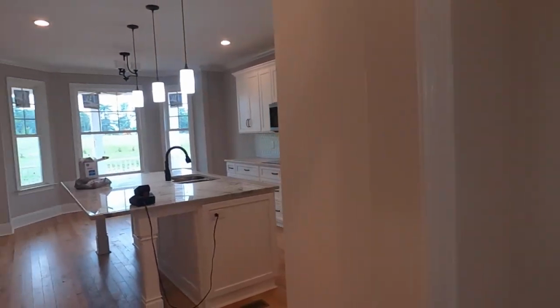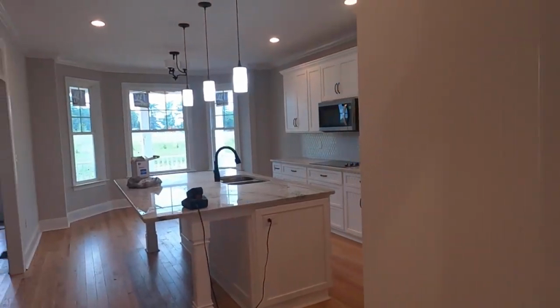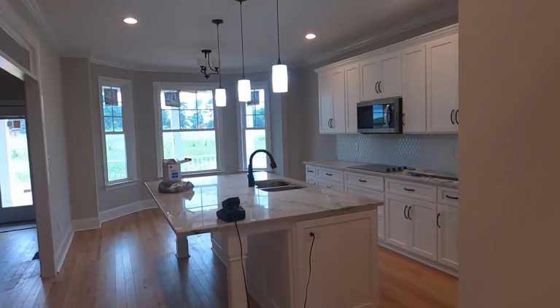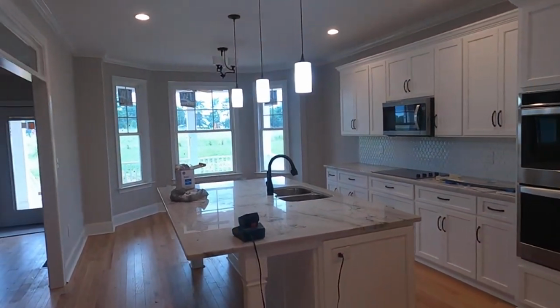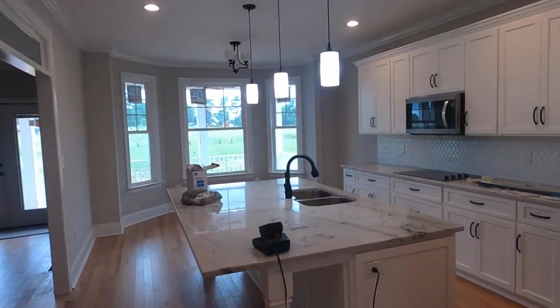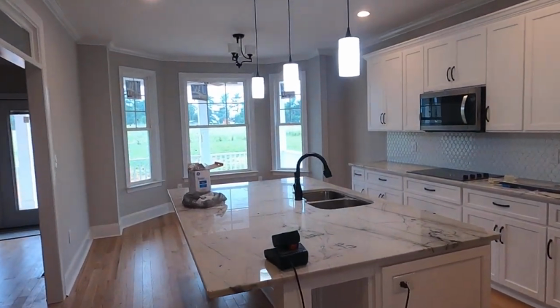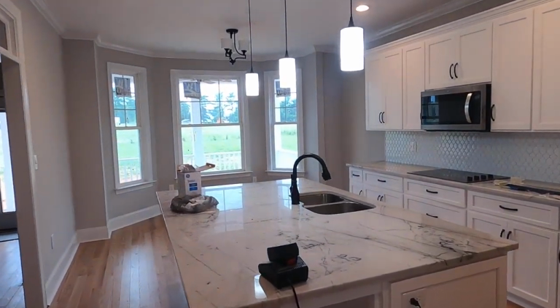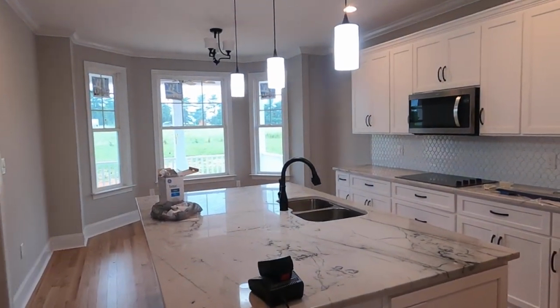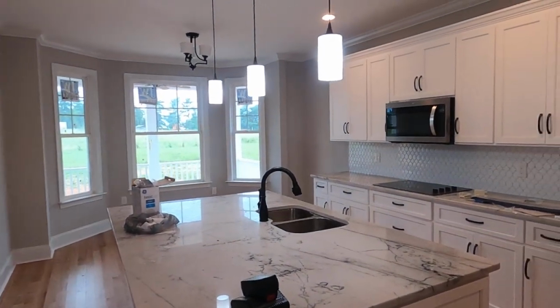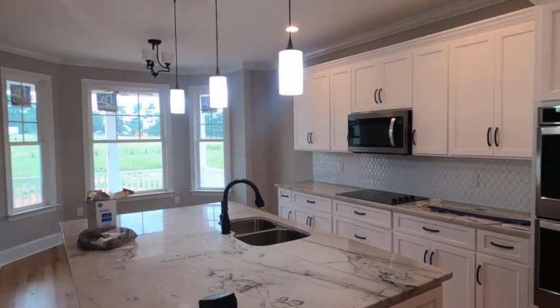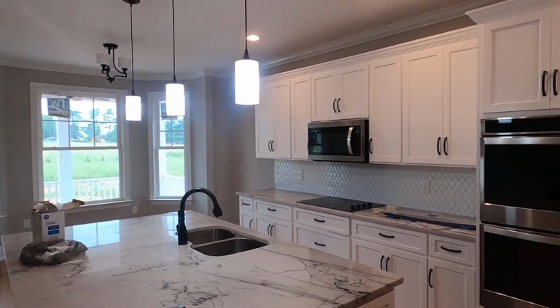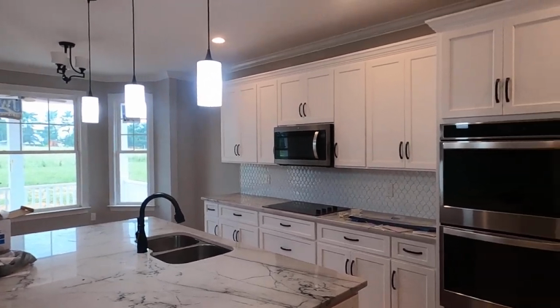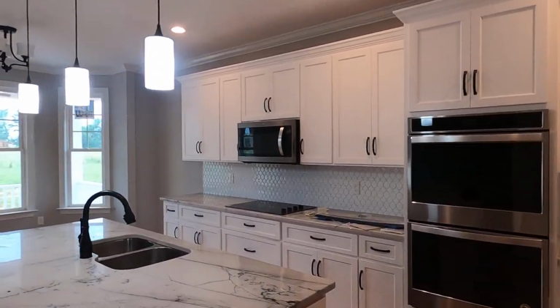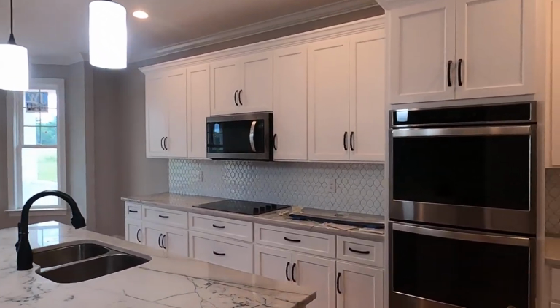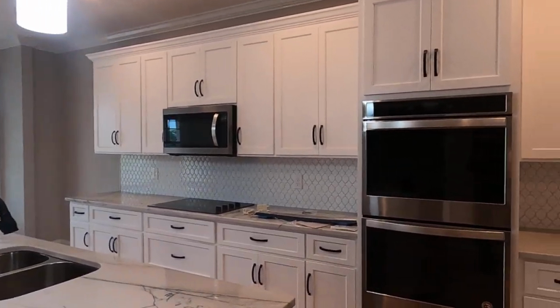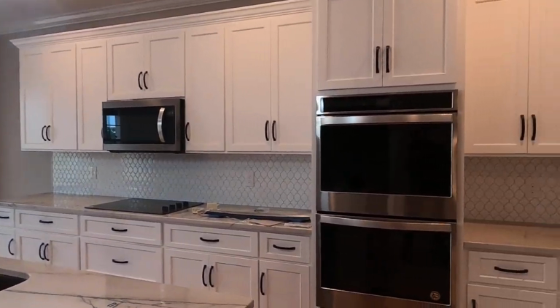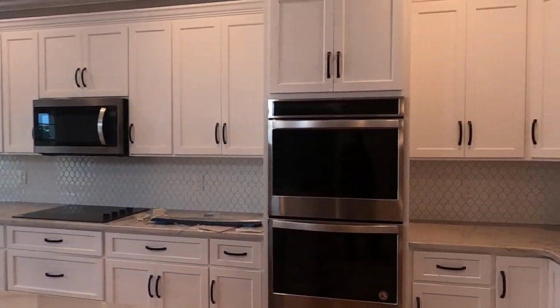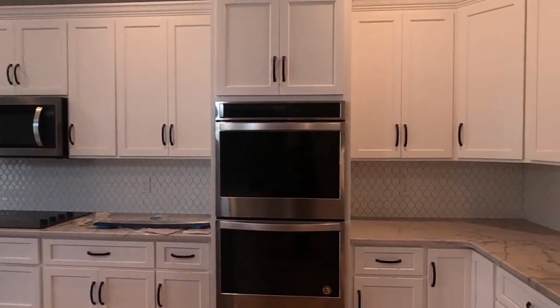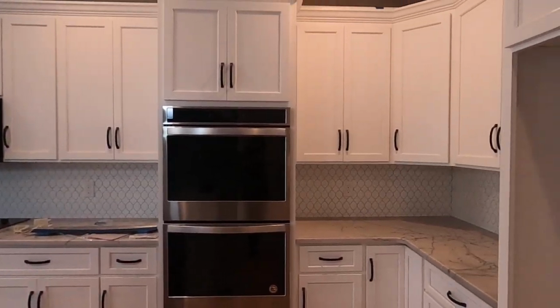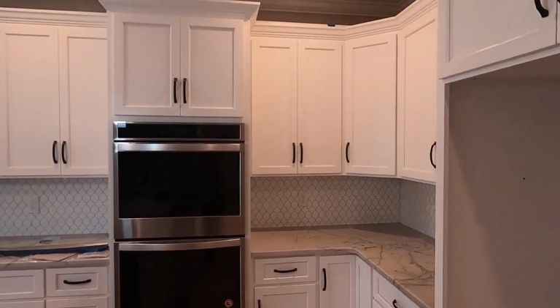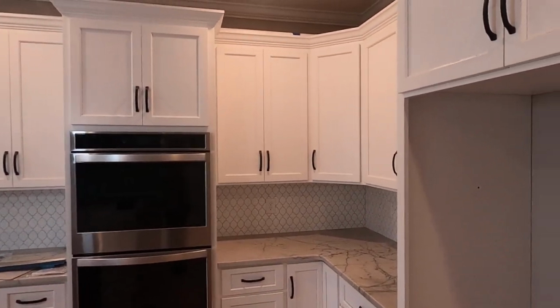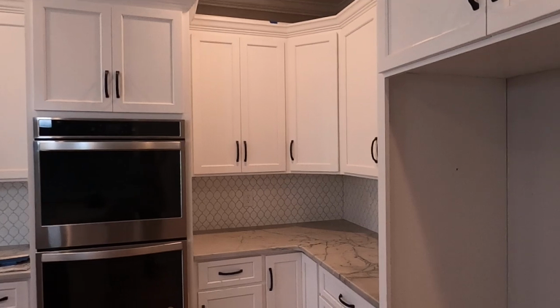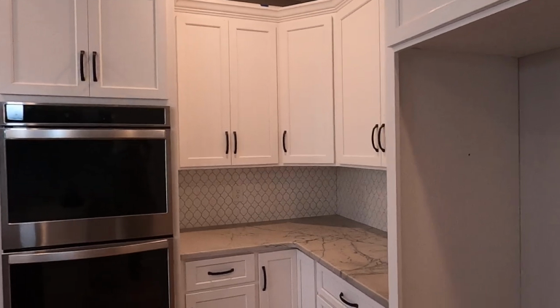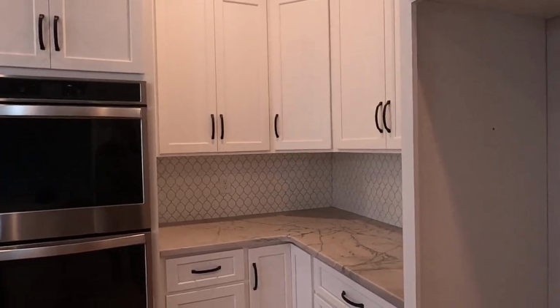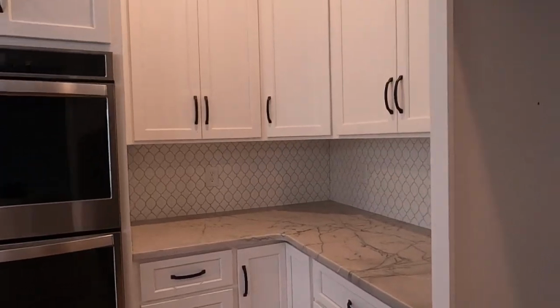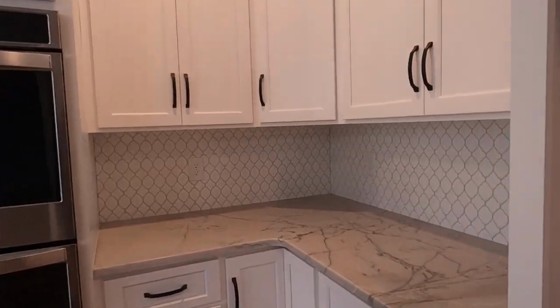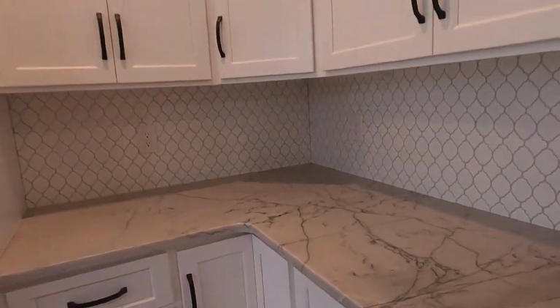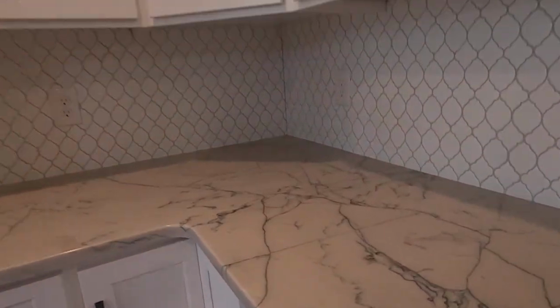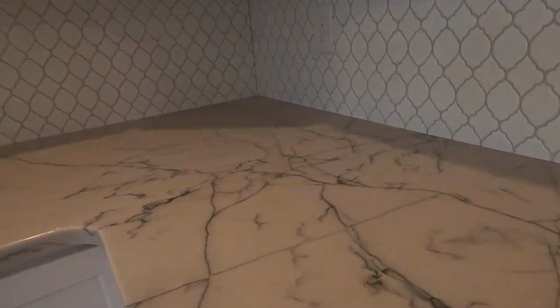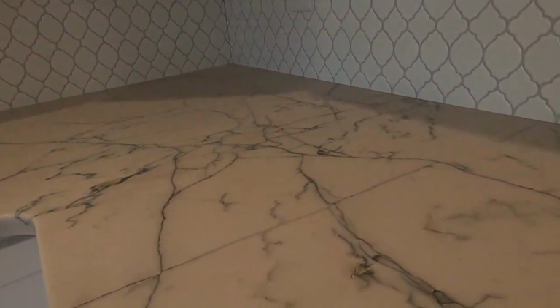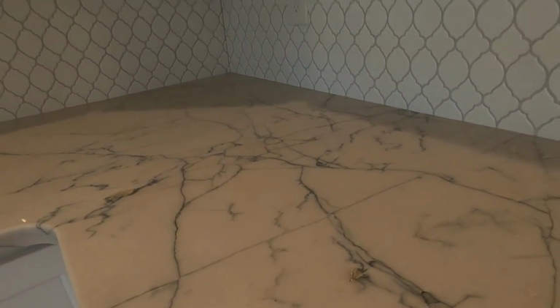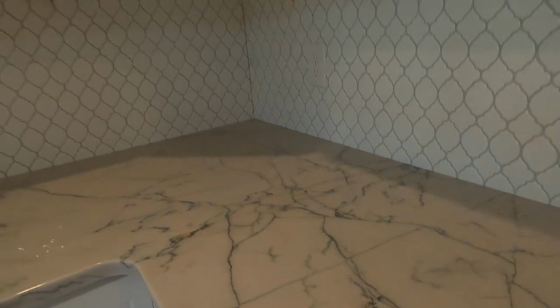So many things to love. Huge, huge island. White 42-inch cabinets. Gourmet kitchen. Very cool backsplash. Everything here is very trendy. And let's take a good peek at that countertop.